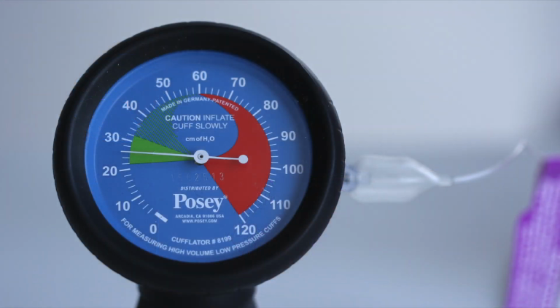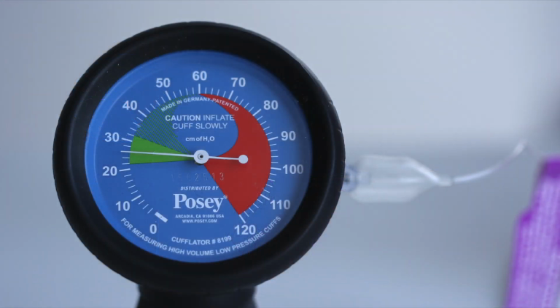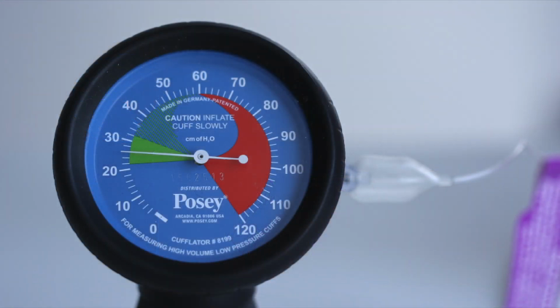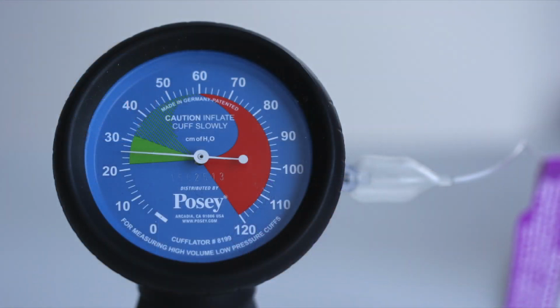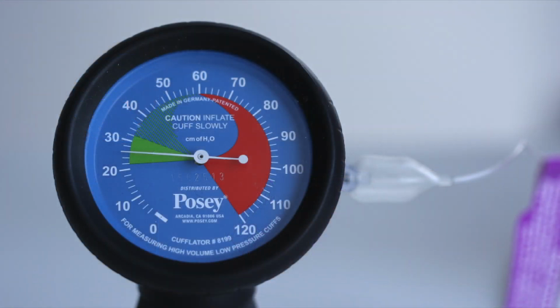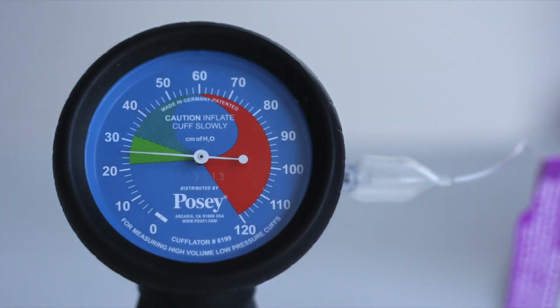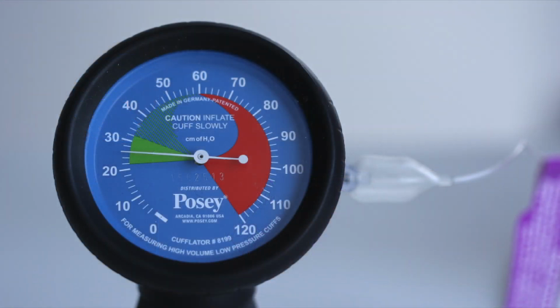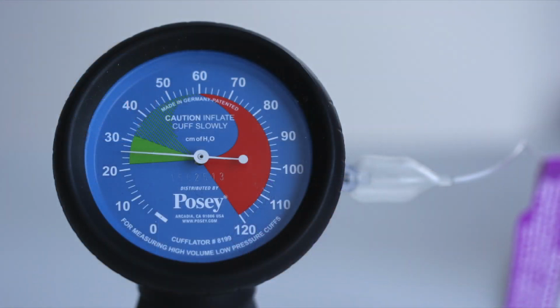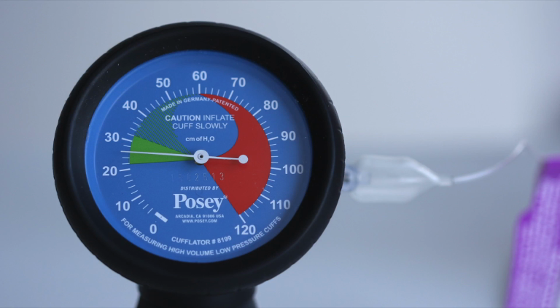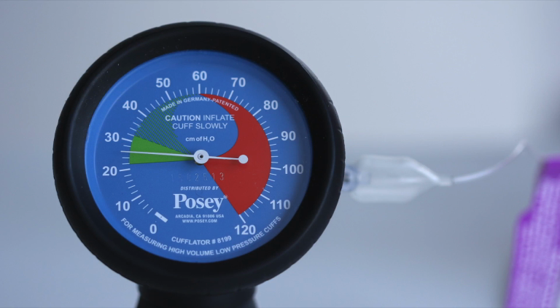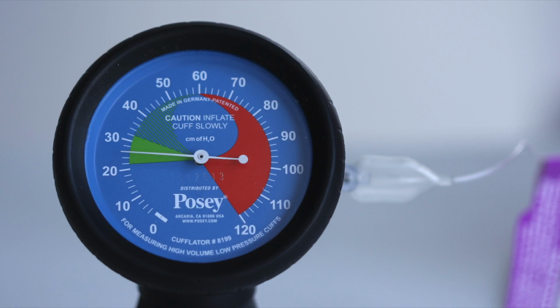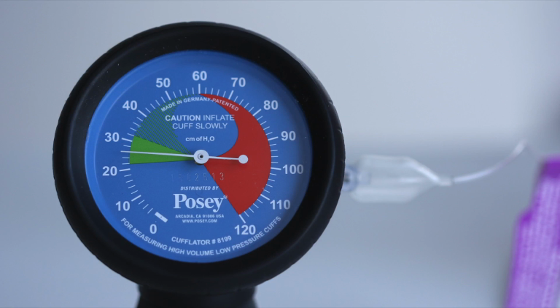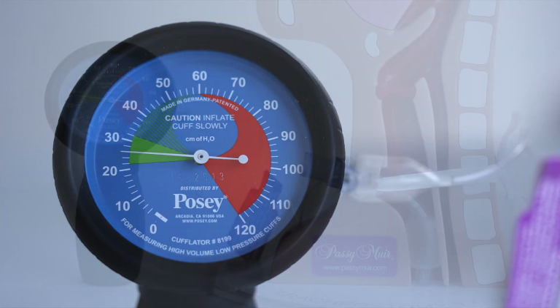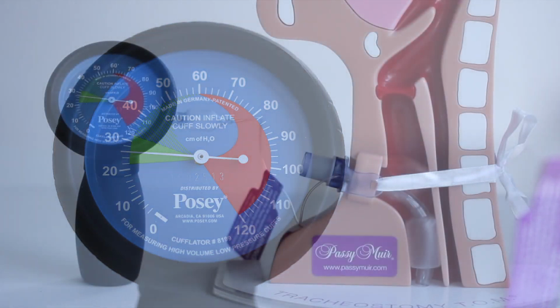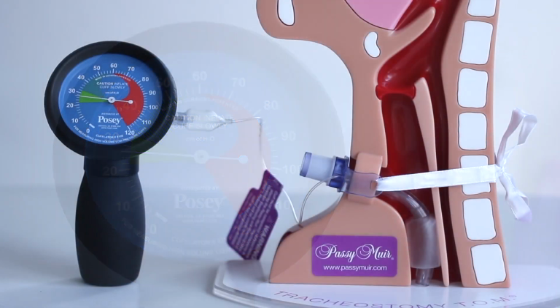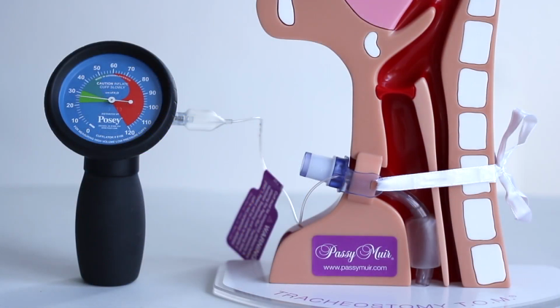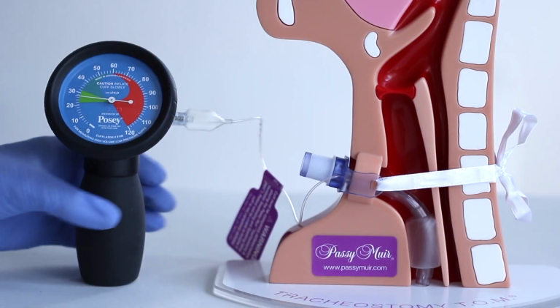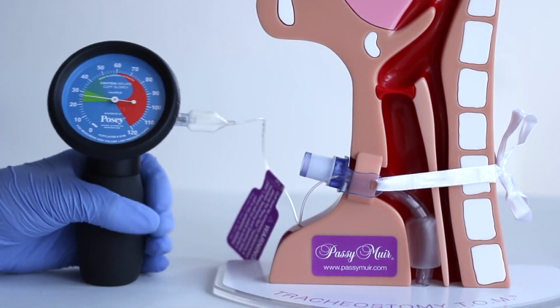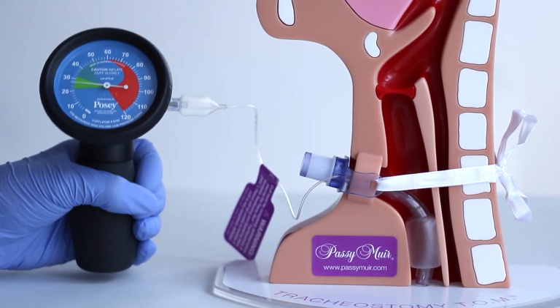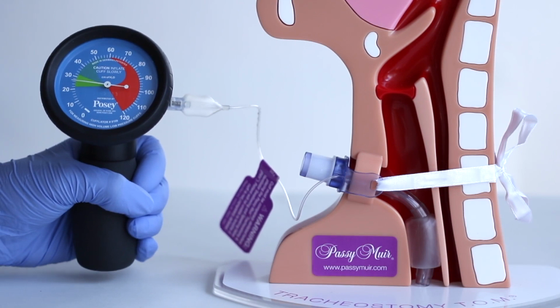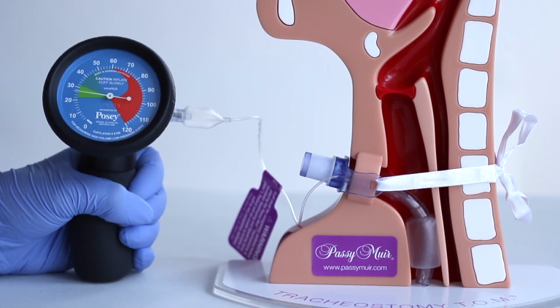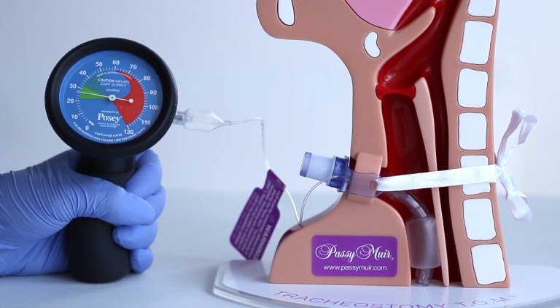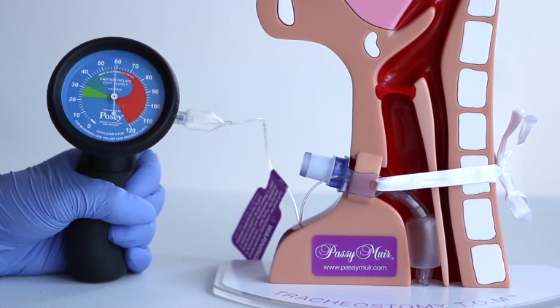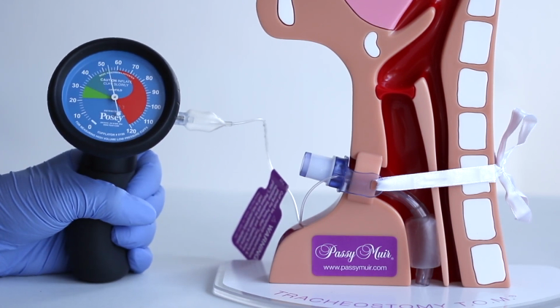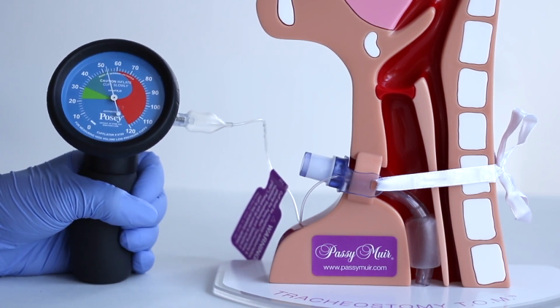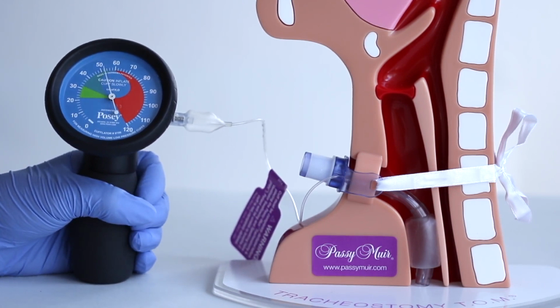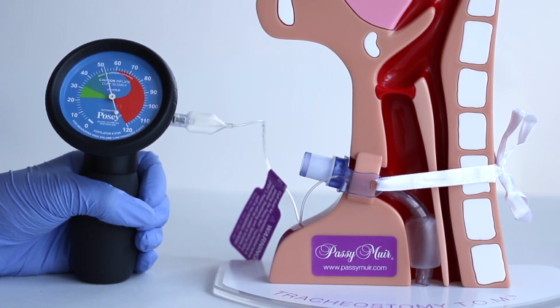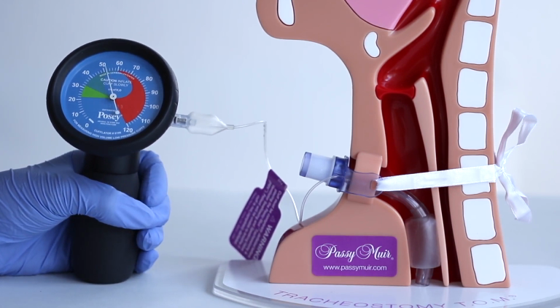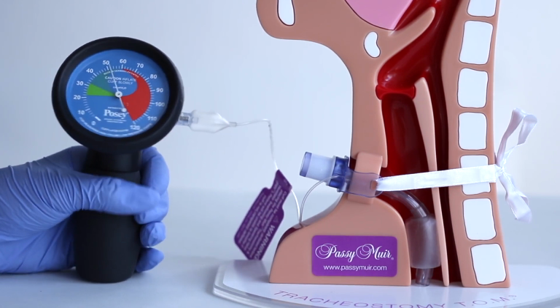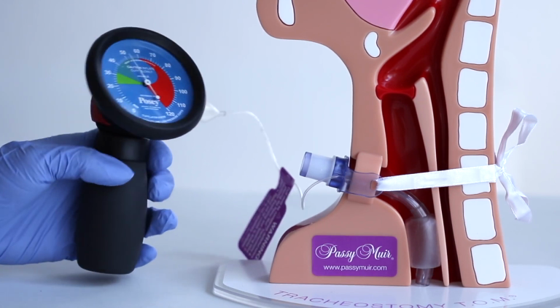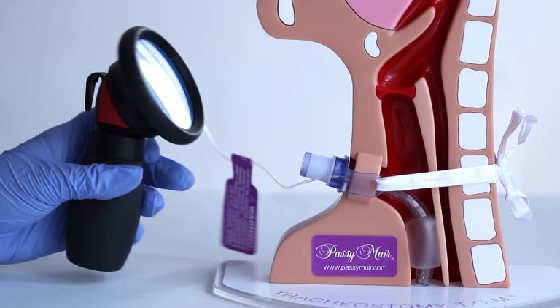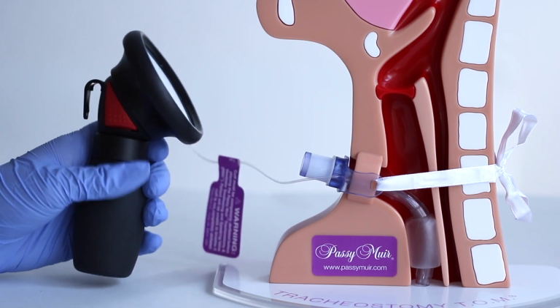To properly seal and measure cuff pressure, attach the manometer to the pilot balloon of the tracheostomy tube. Squeeze the inflator bulb to add air and pressure to the cuff while watching the needle on the manometer increase to between 20 and 30 cmH2O.